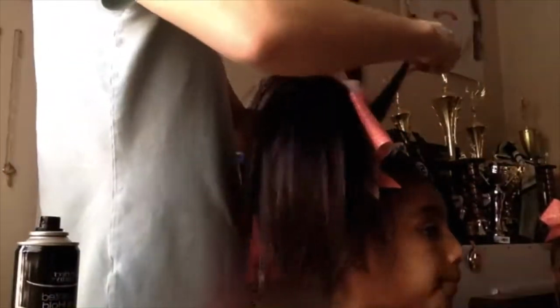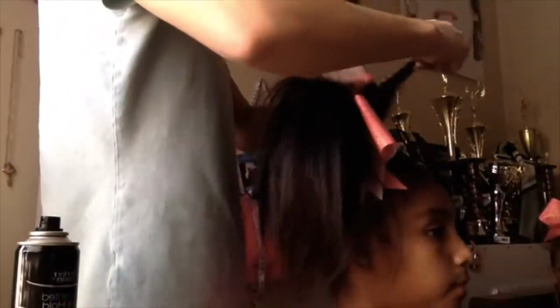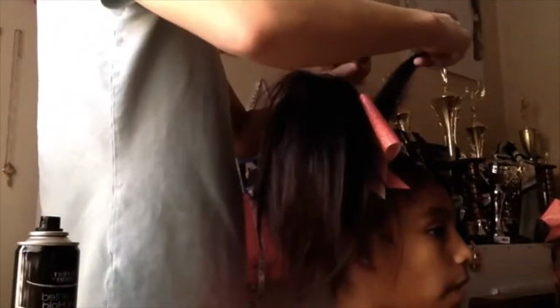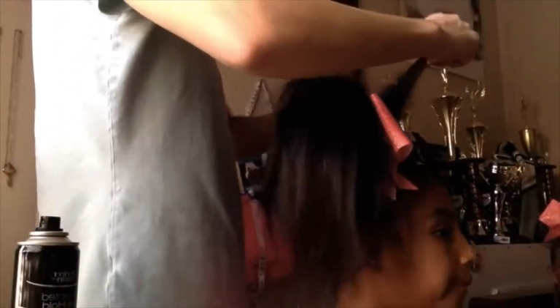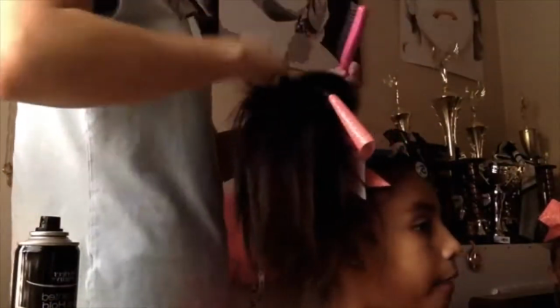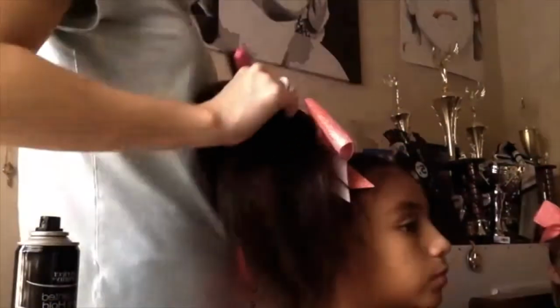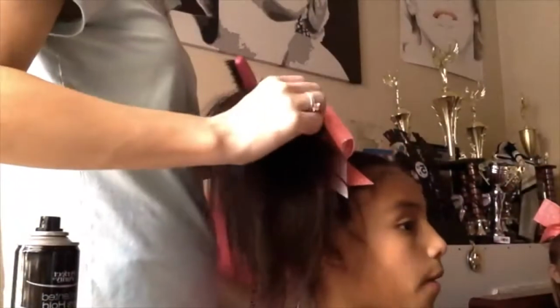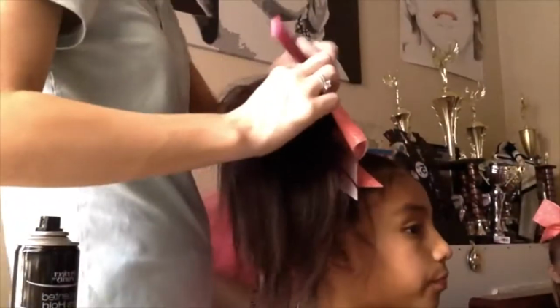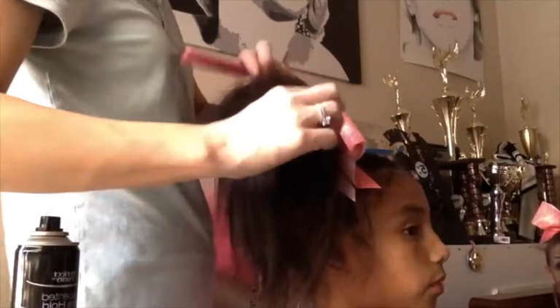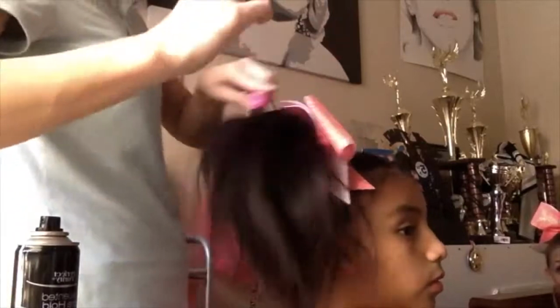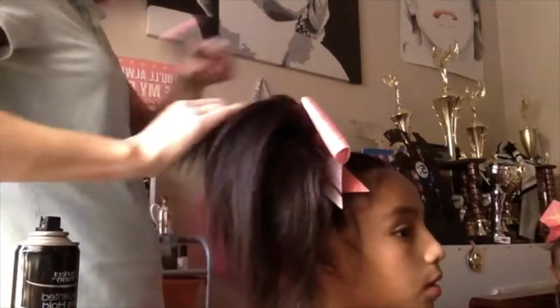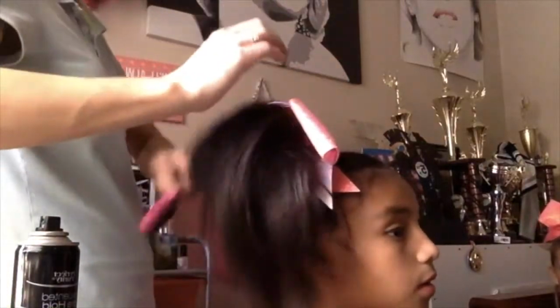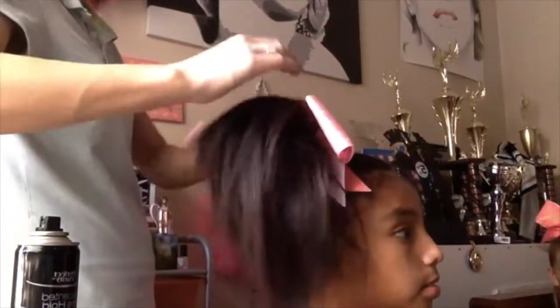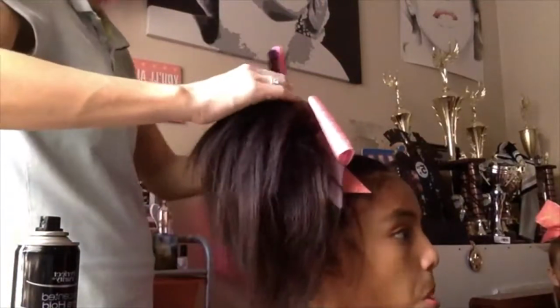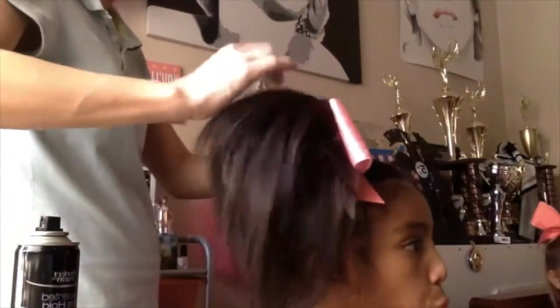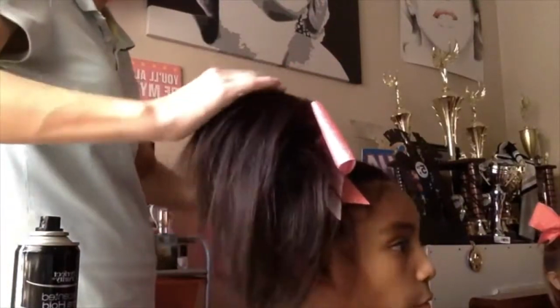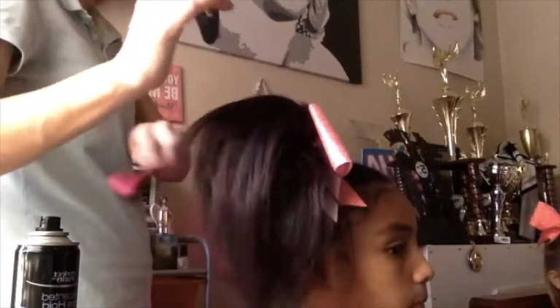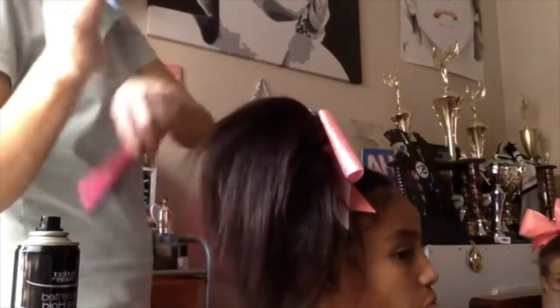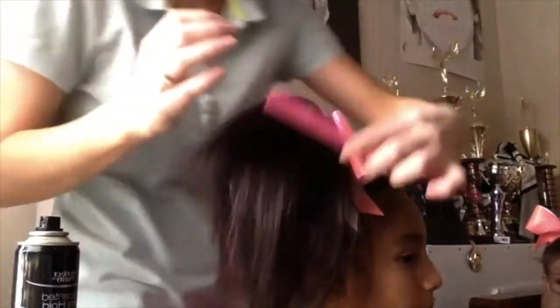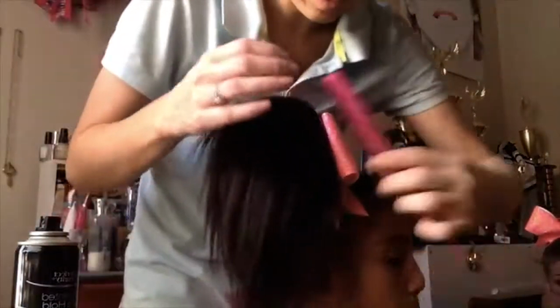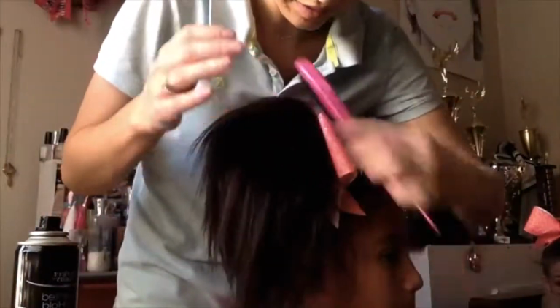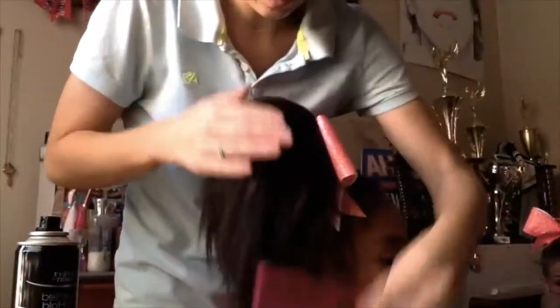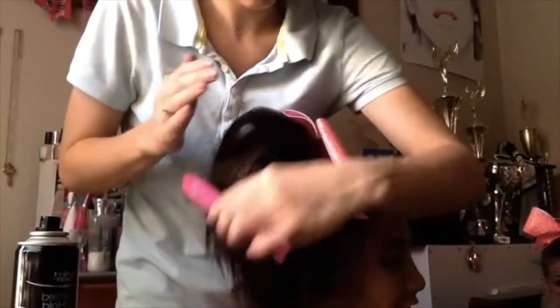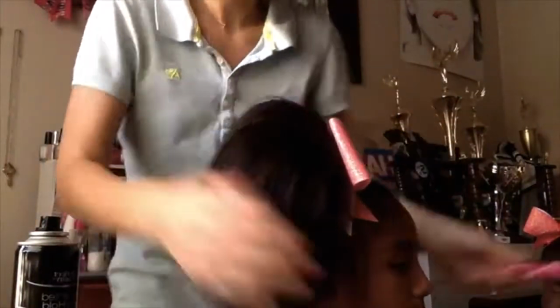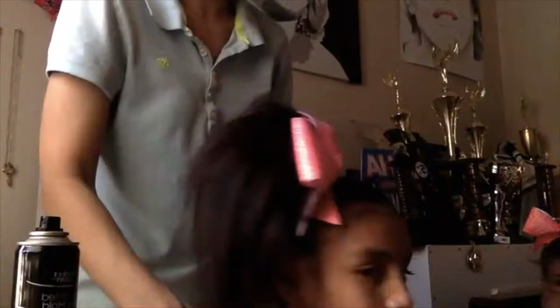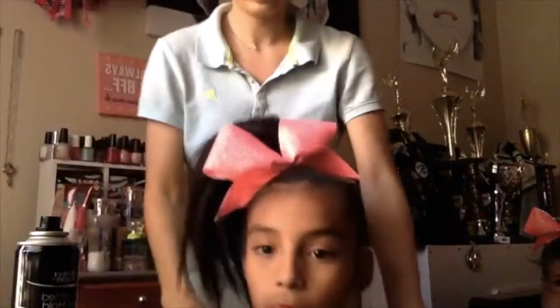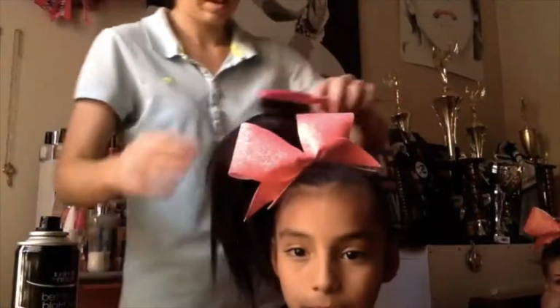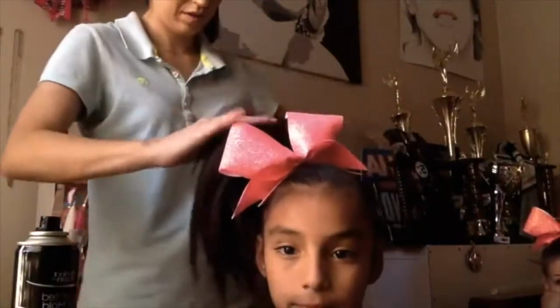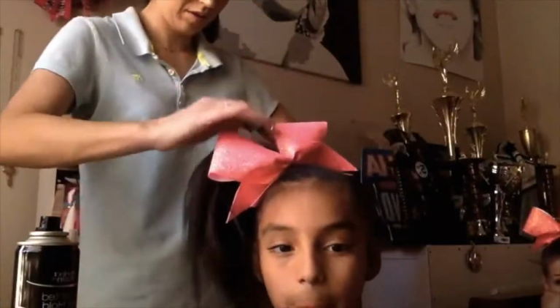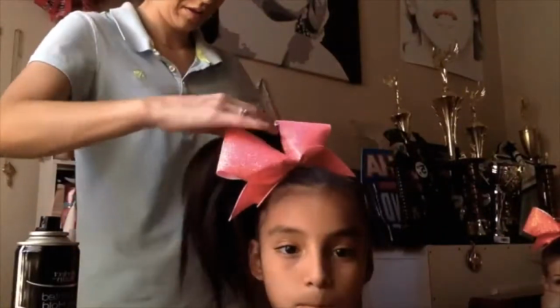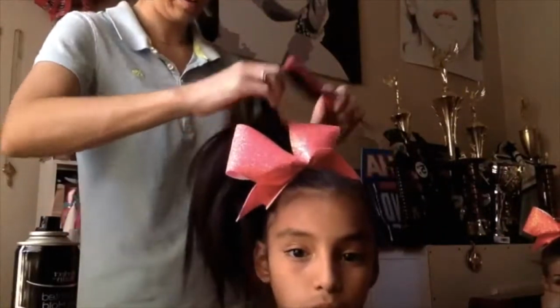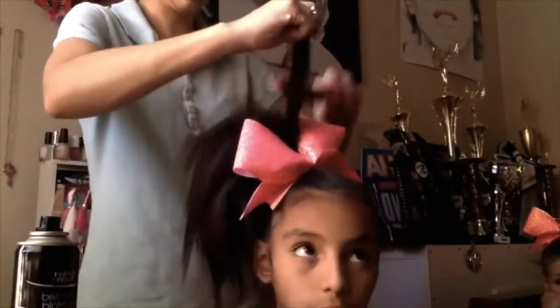This piece I grabbed is the last piece in the front, so make sure that when you're backcombing it, you only backcomb the back of it. You don't want a ratted nest to be seen, because that's the last piece of hair that goes over everything.